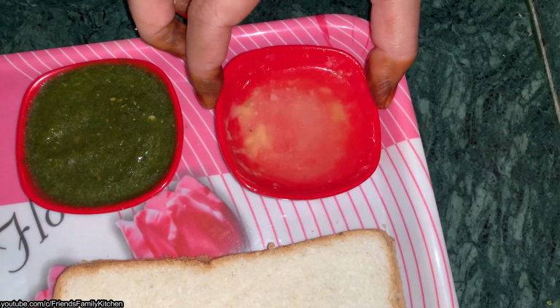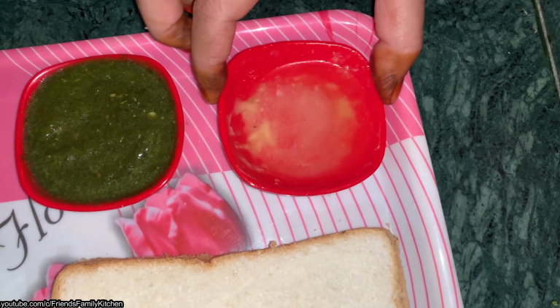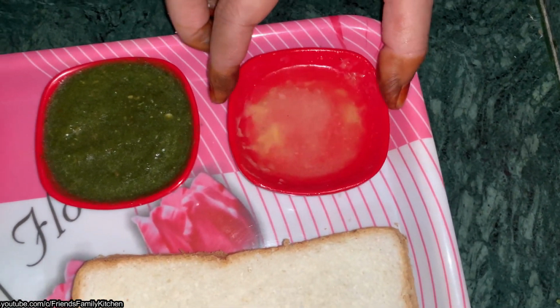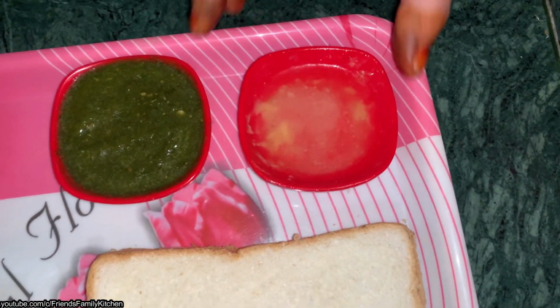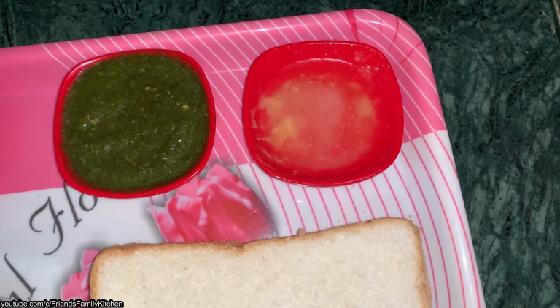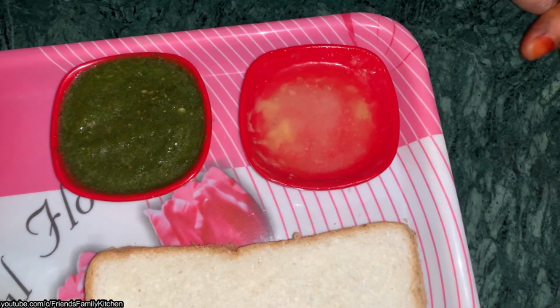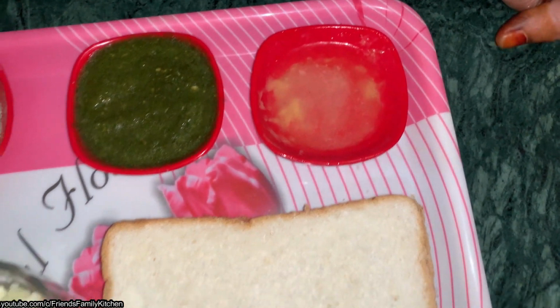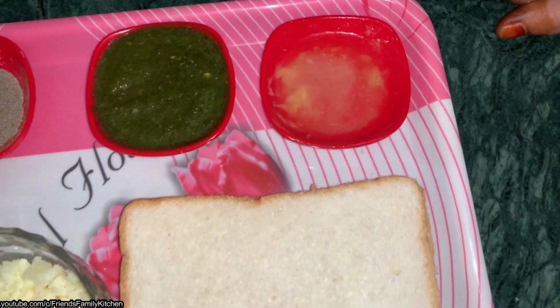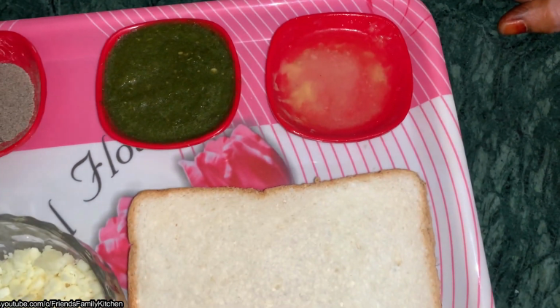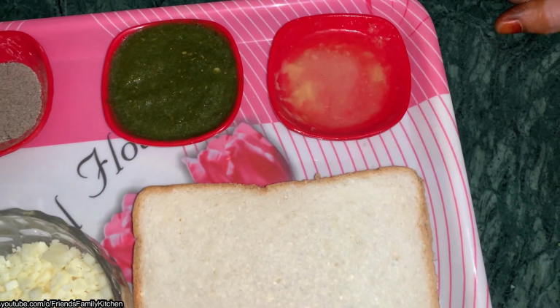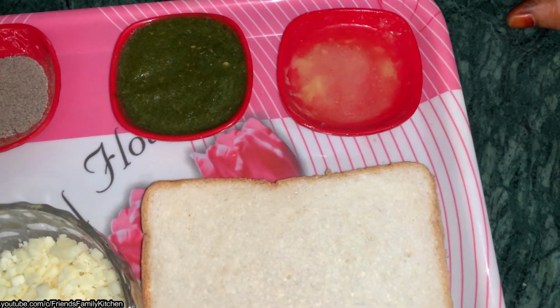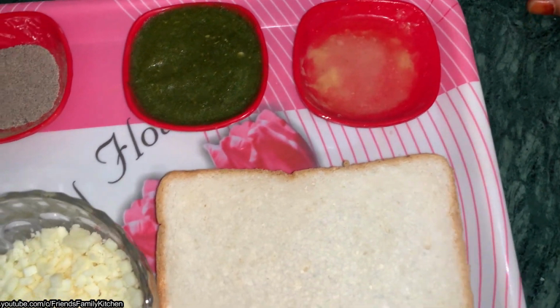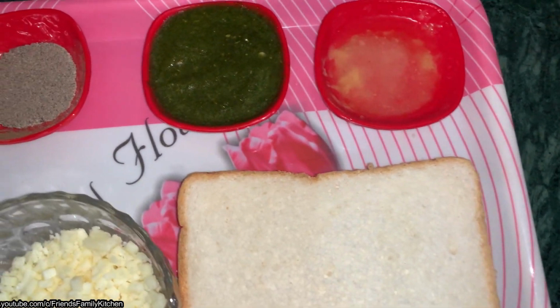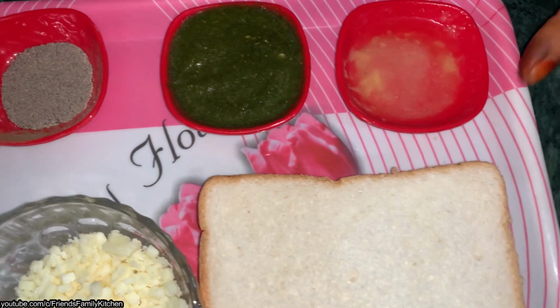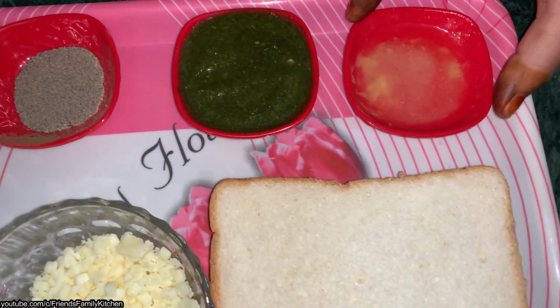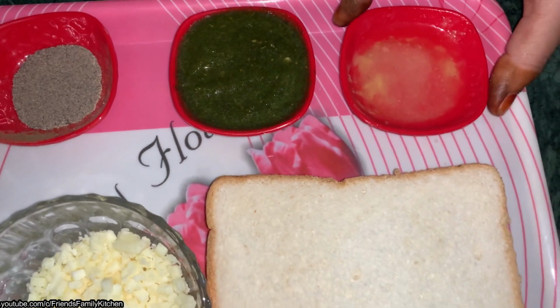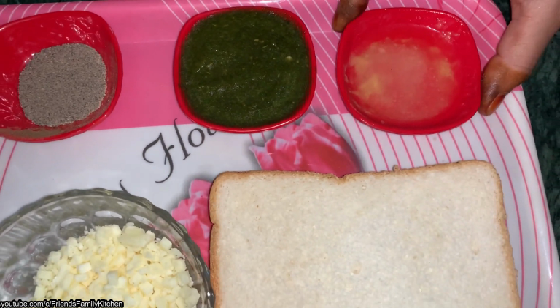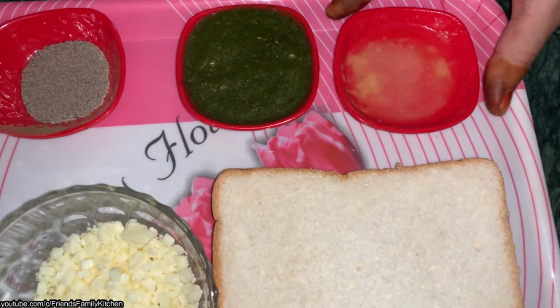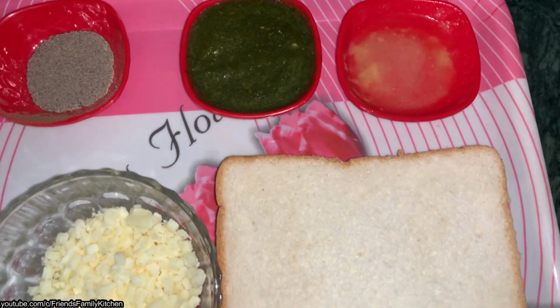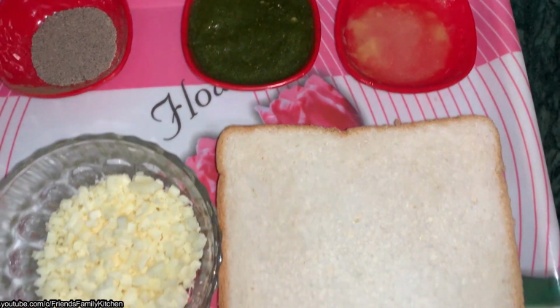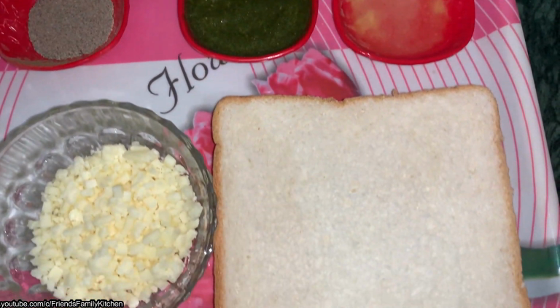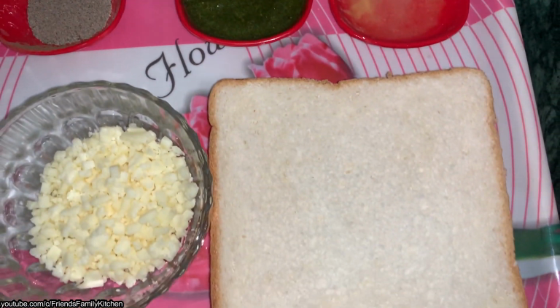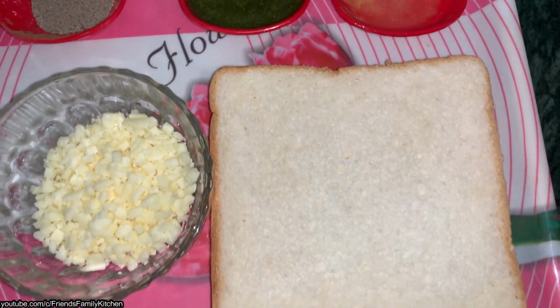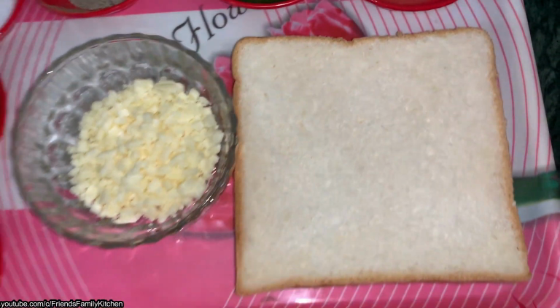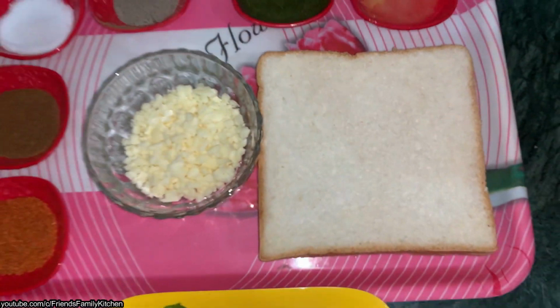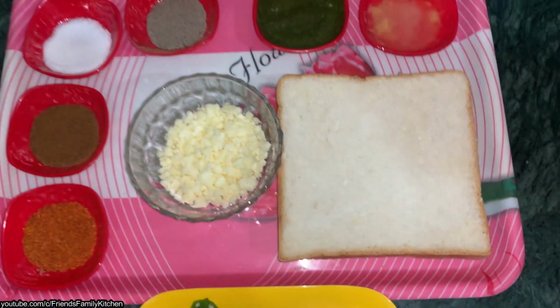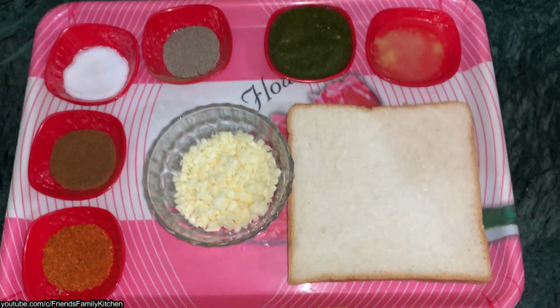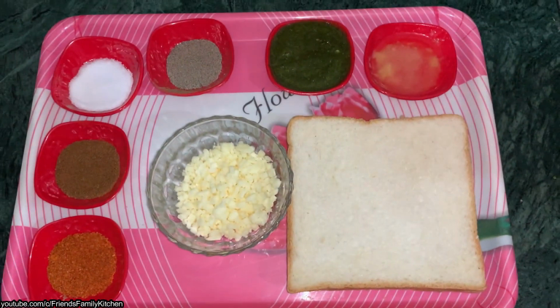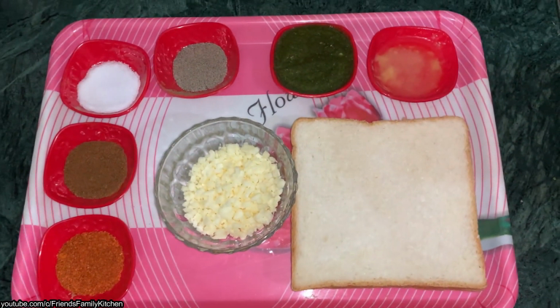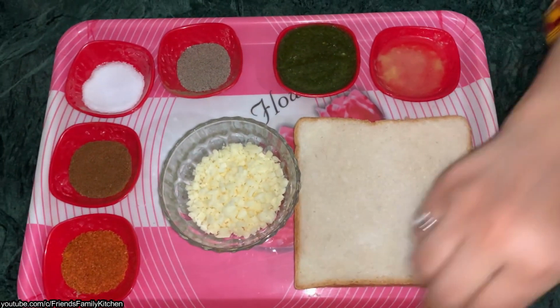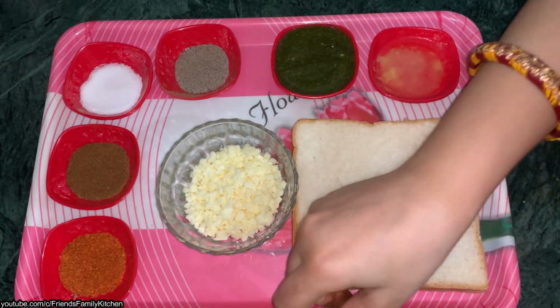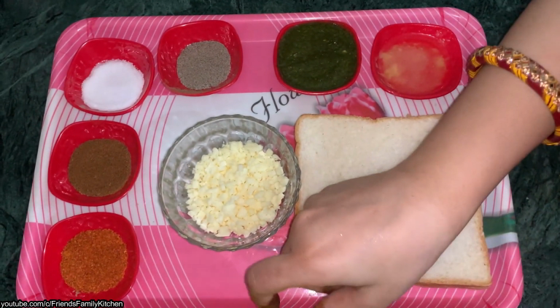I have spread this butter. I have first made this butter. Let's start. First, we will do the stuffing.